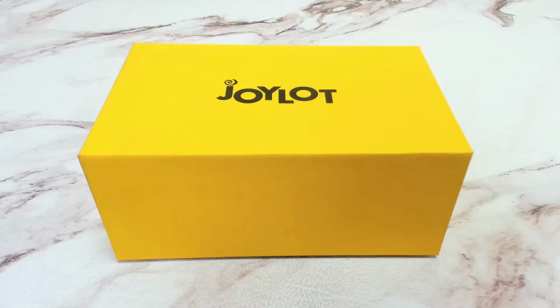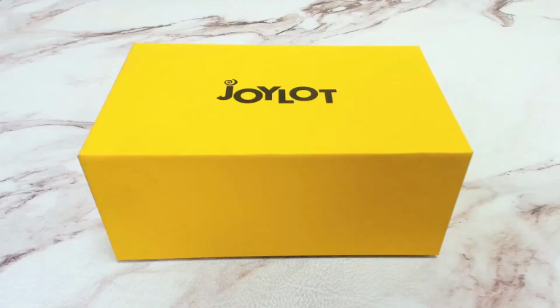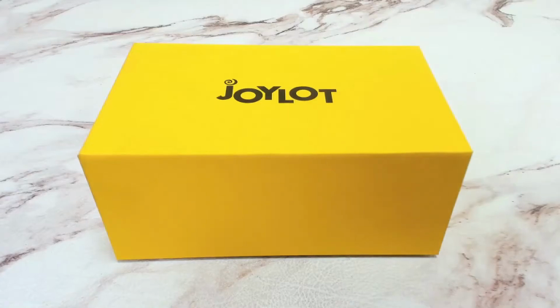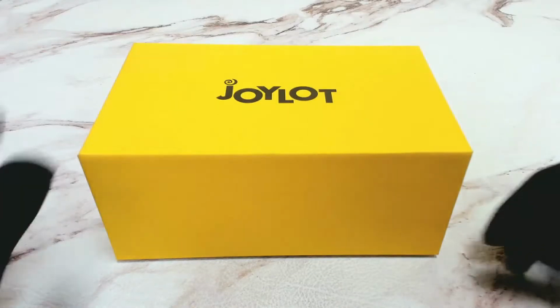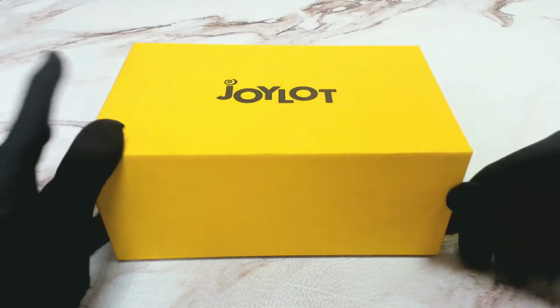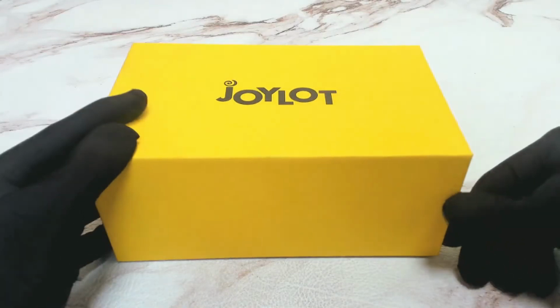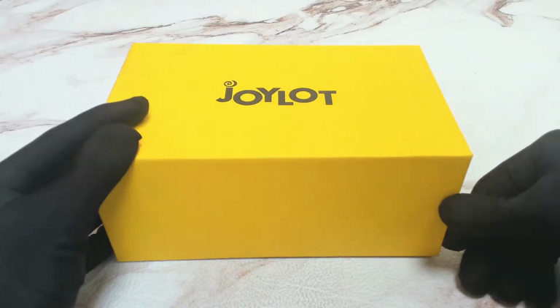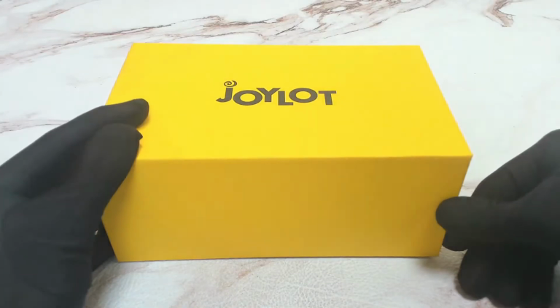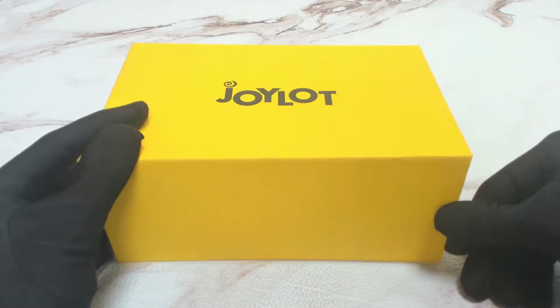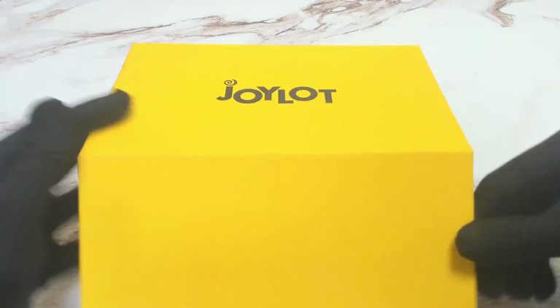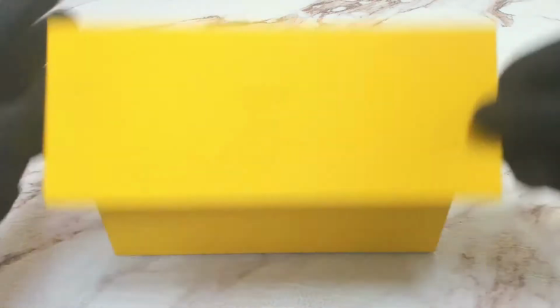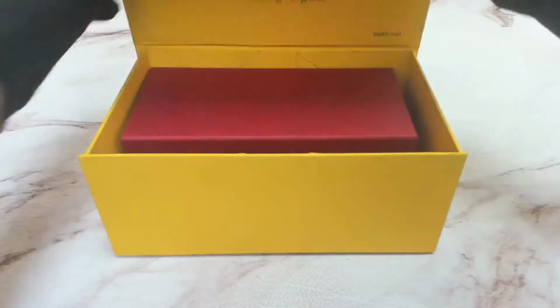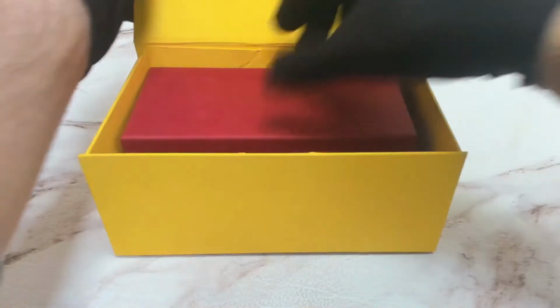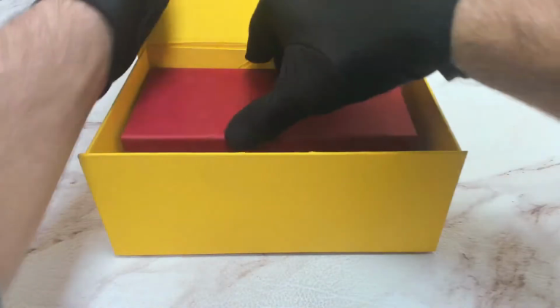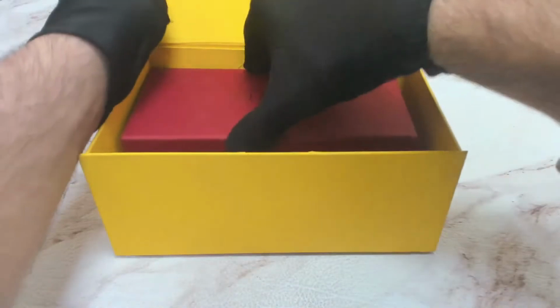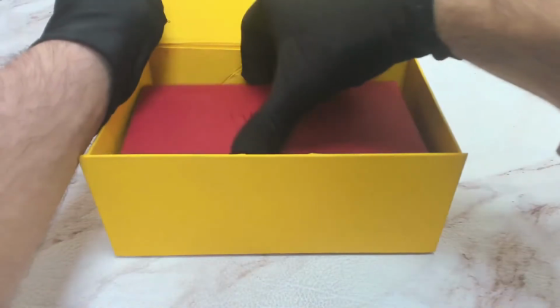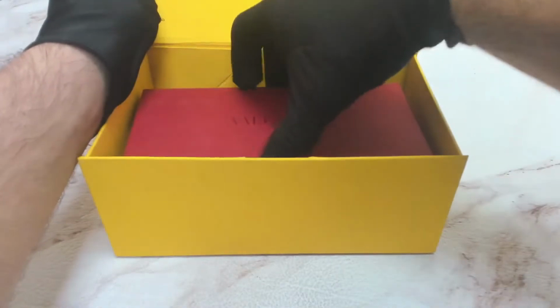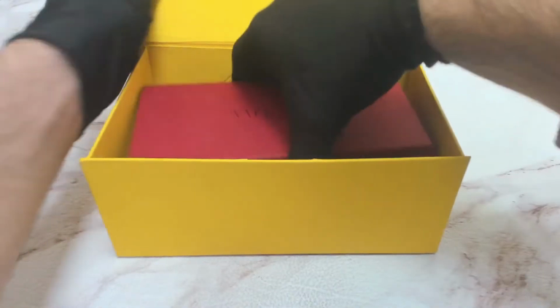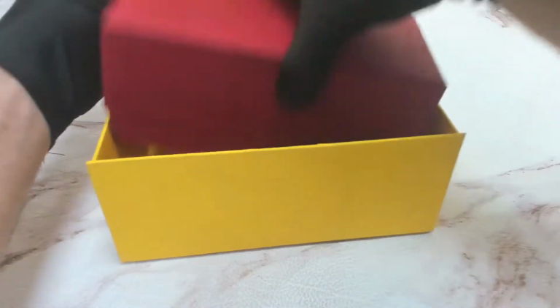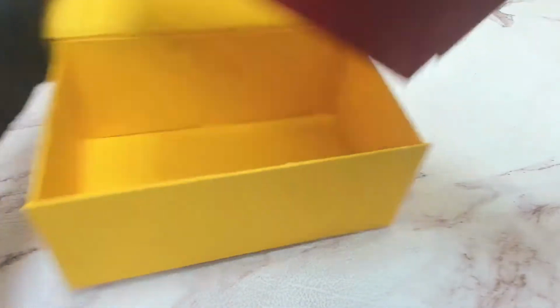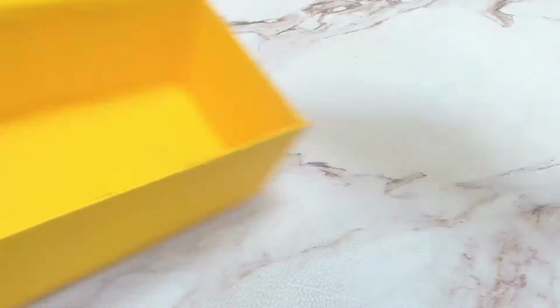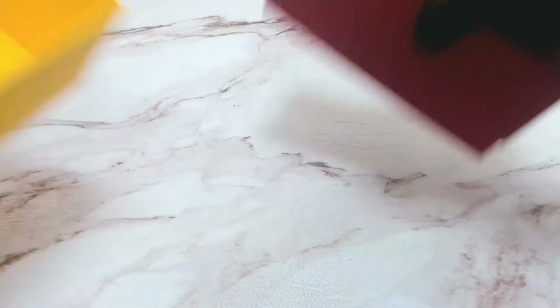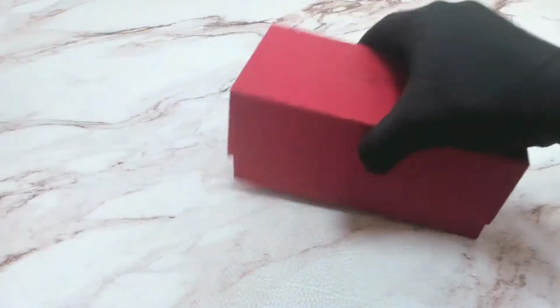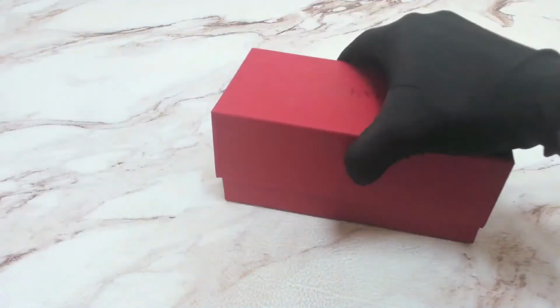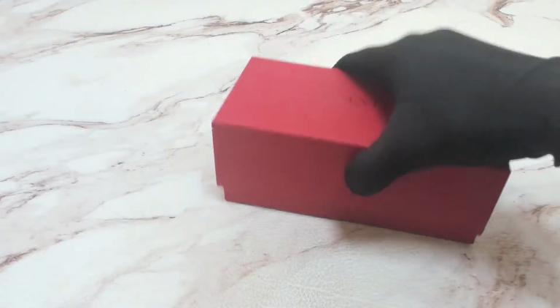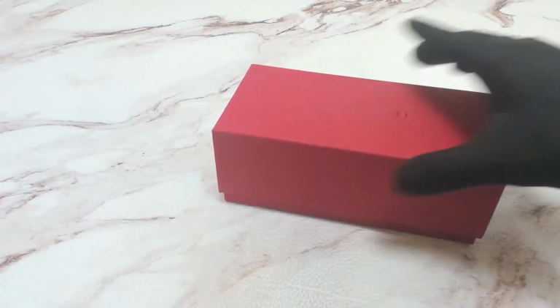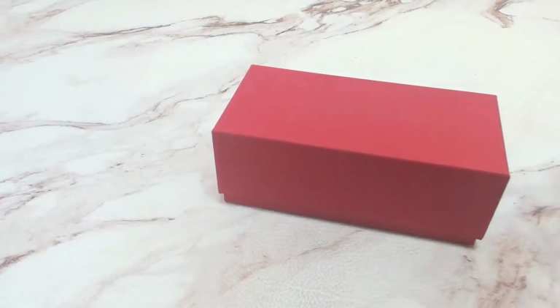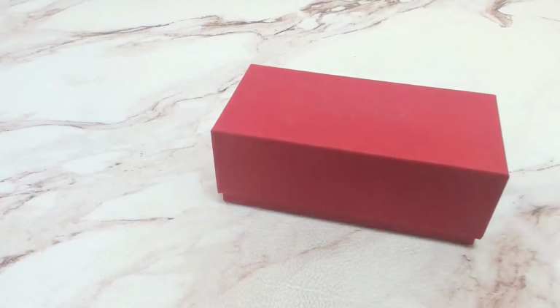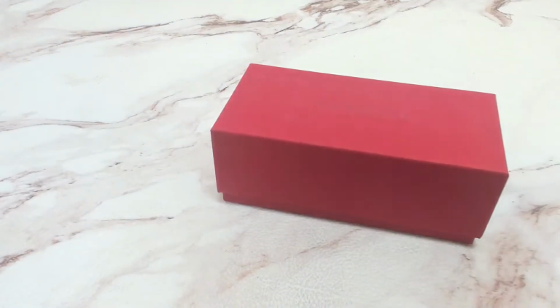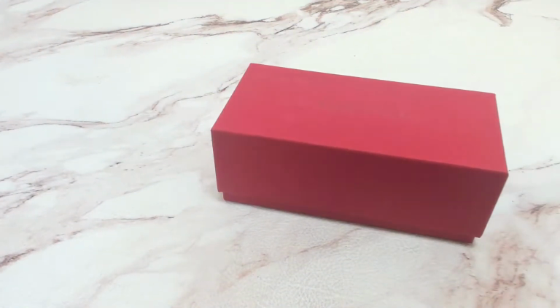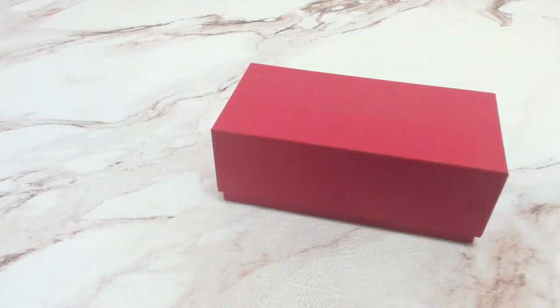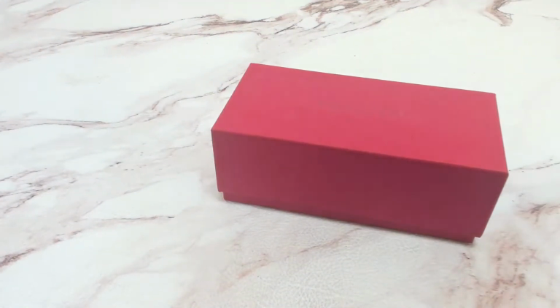Hi everyone, greetings from drillout.com. Today I'll be unboxing Valentino sunglasses model VA4086.